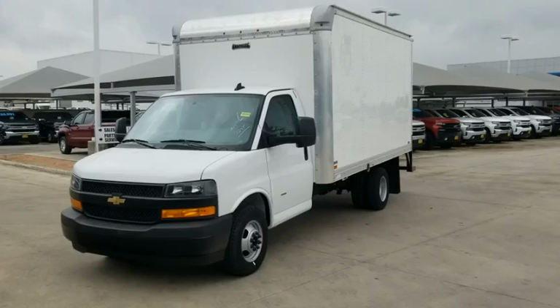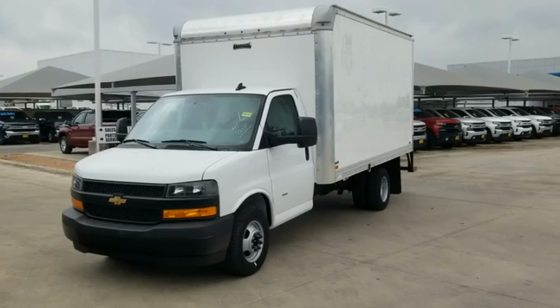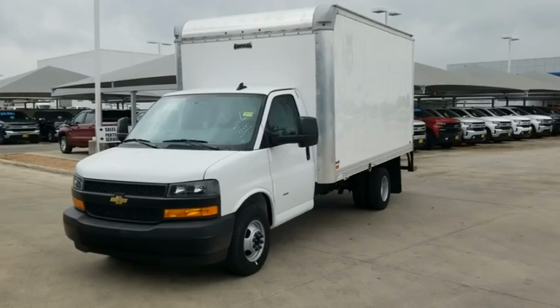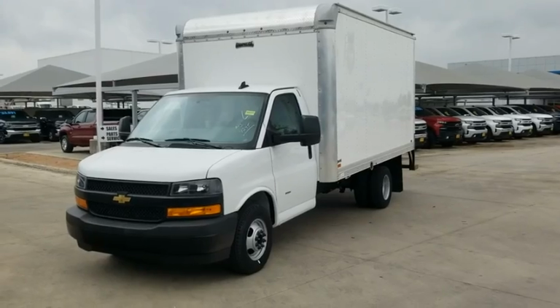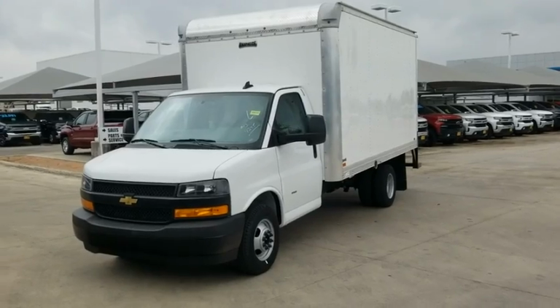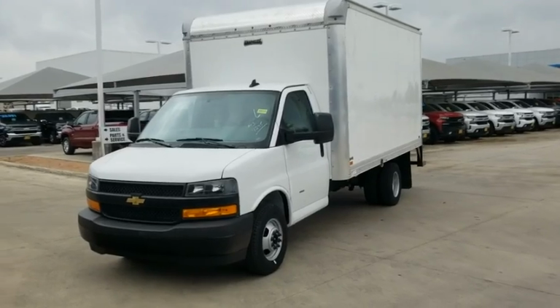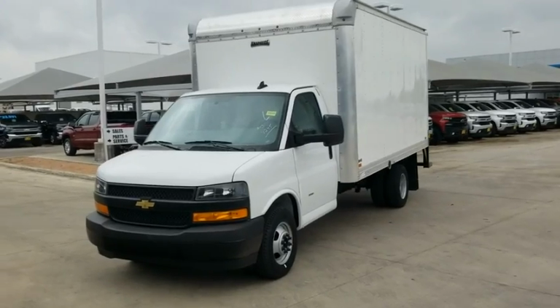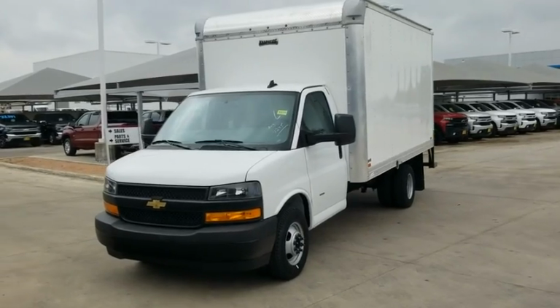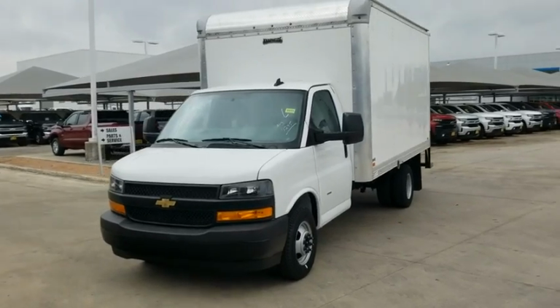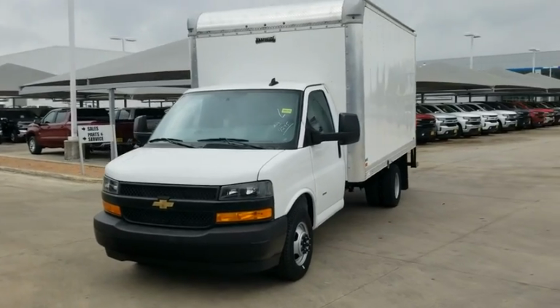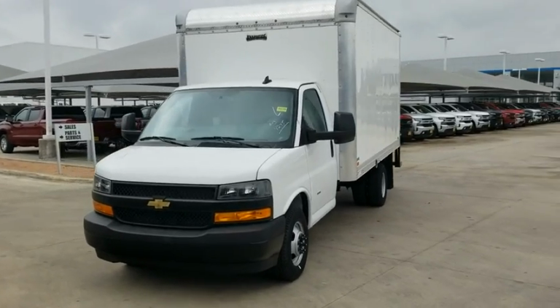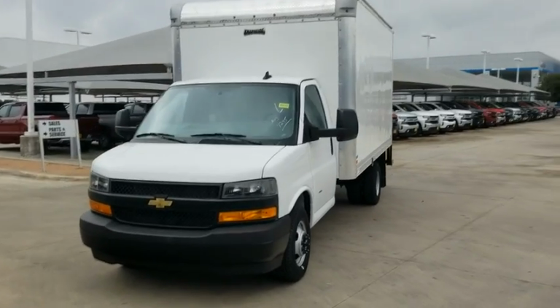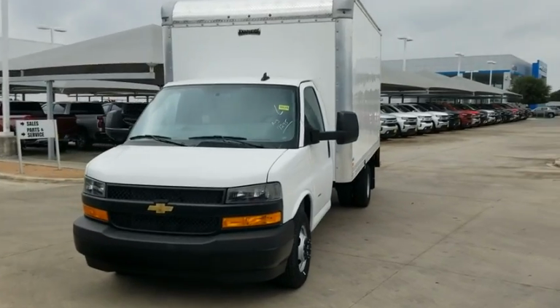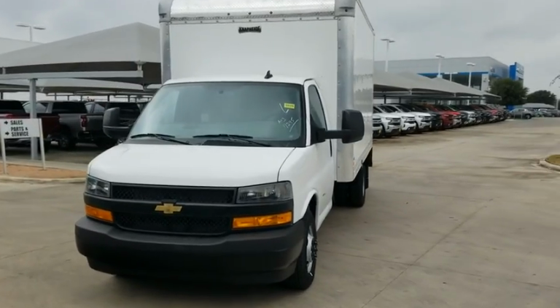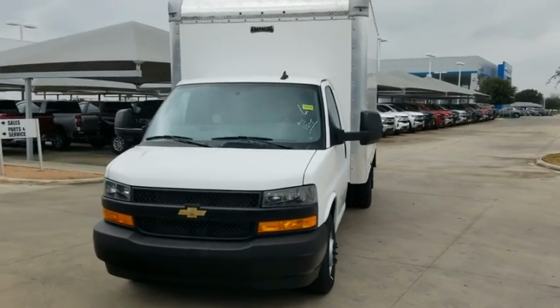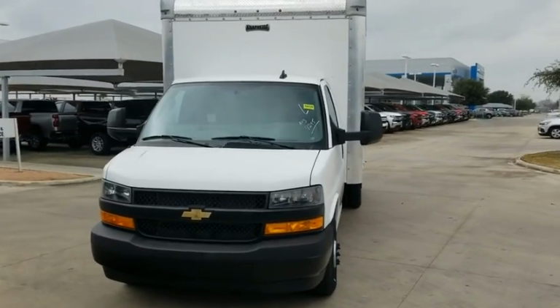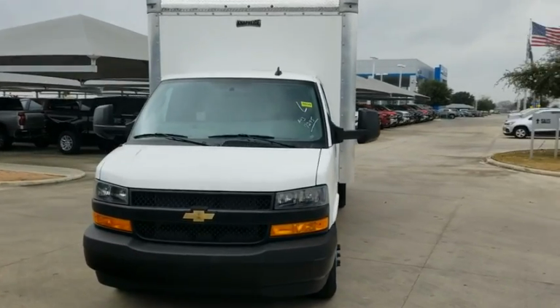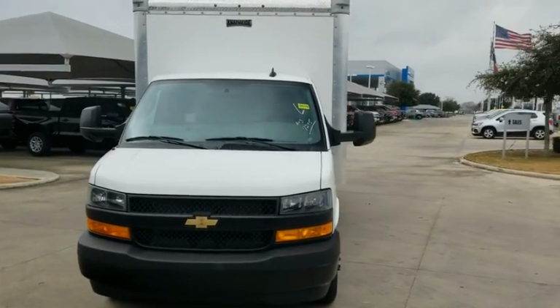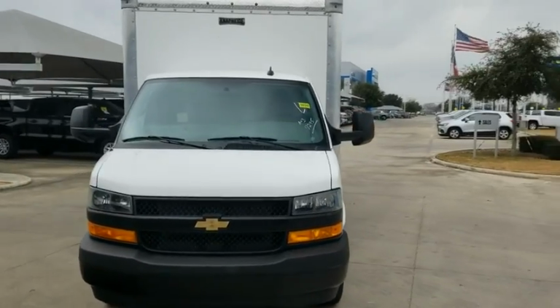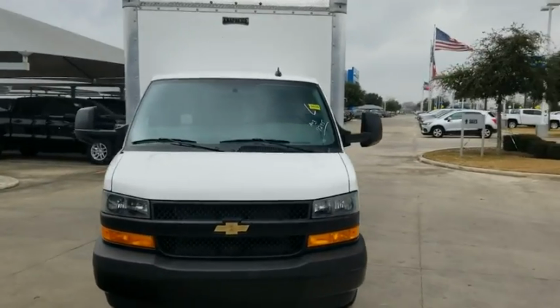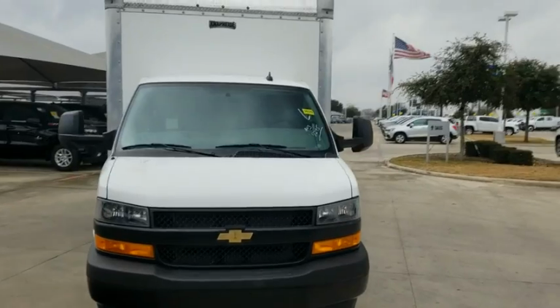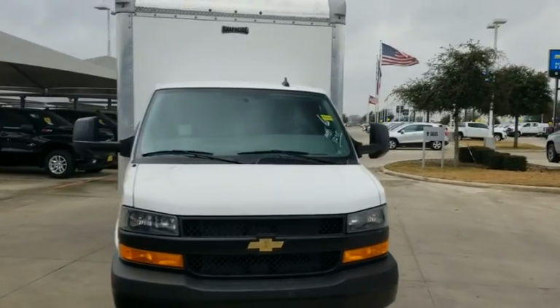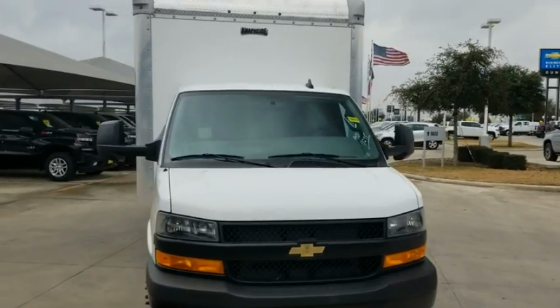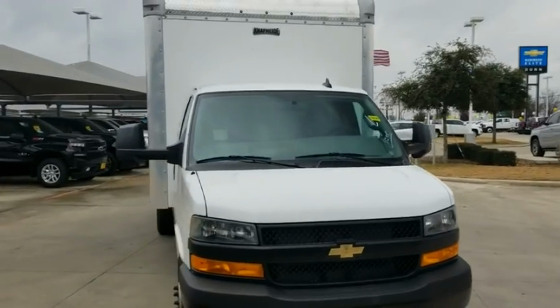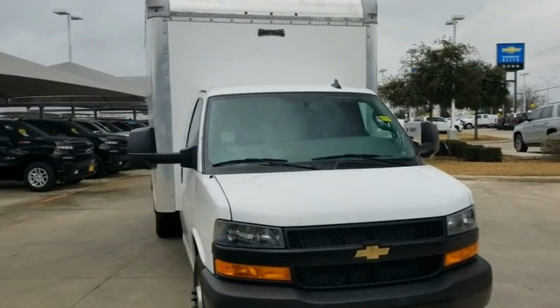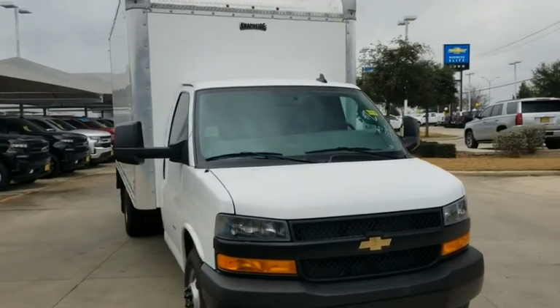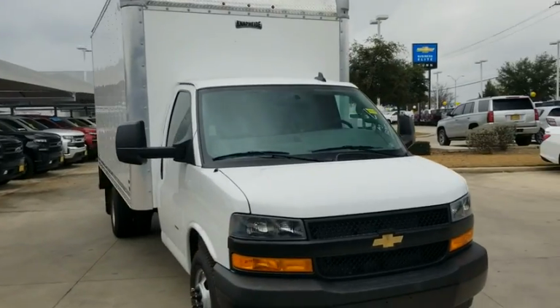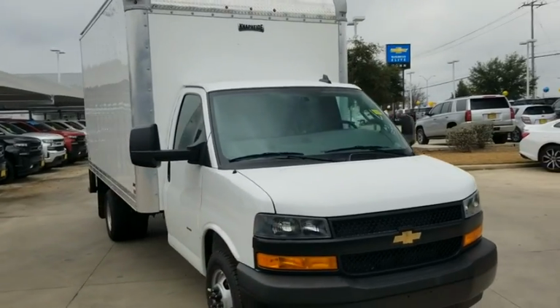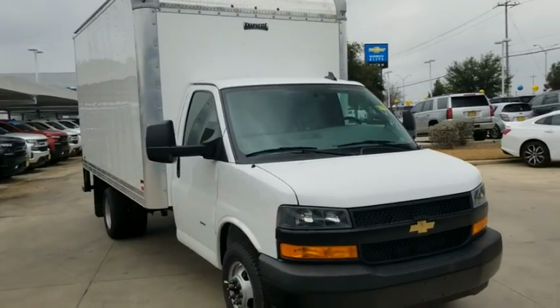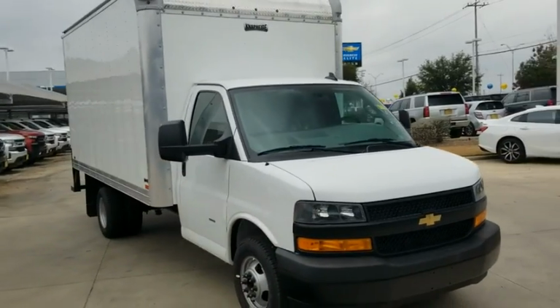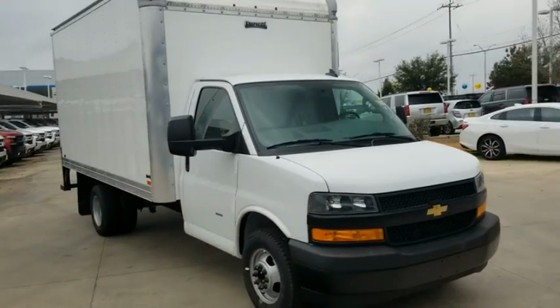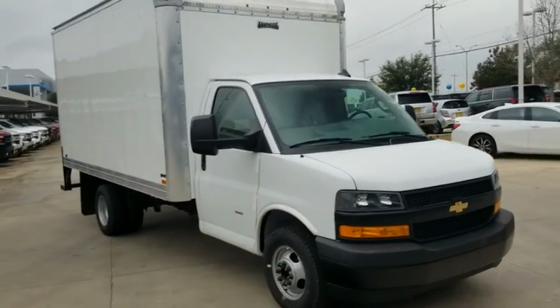Looking for the right vehicle? Check out the 2020 Chevrolet Express Commercial Cutaway van.